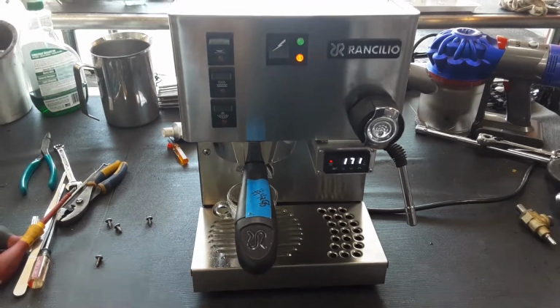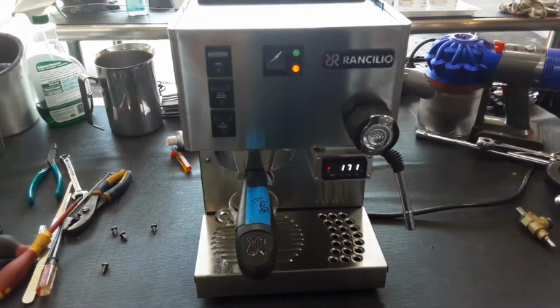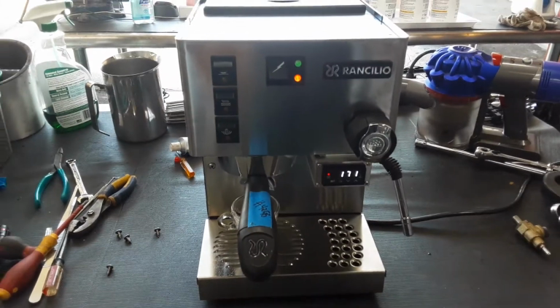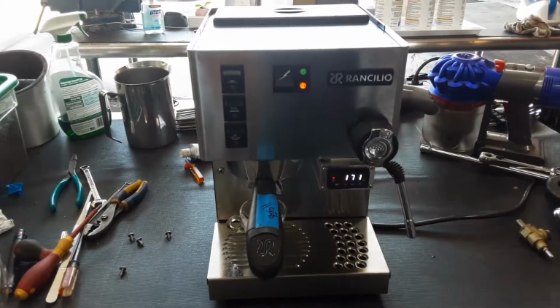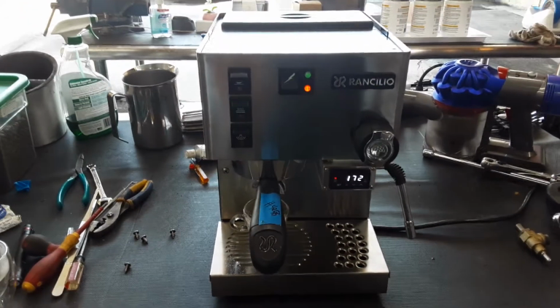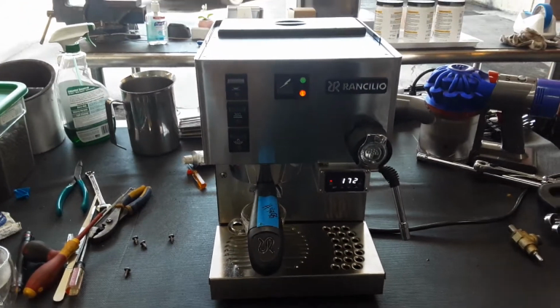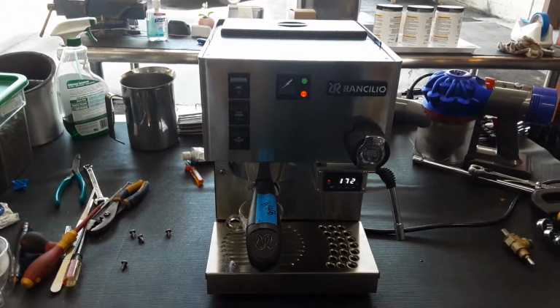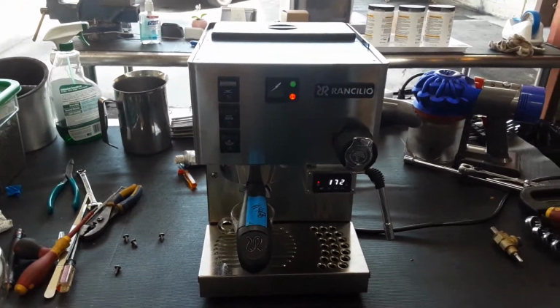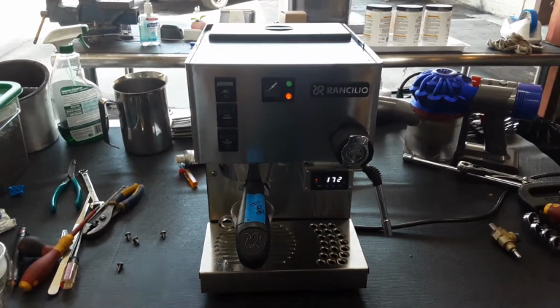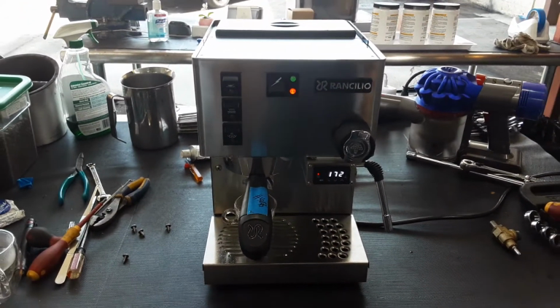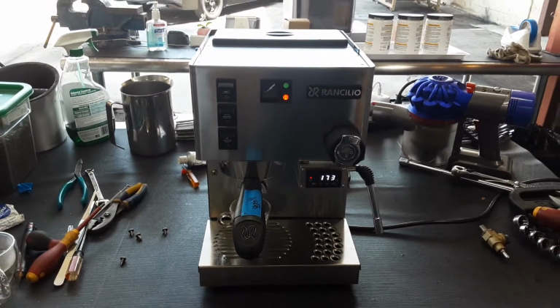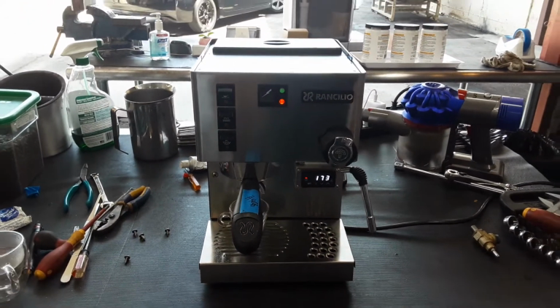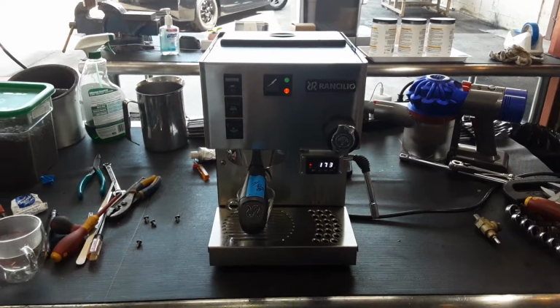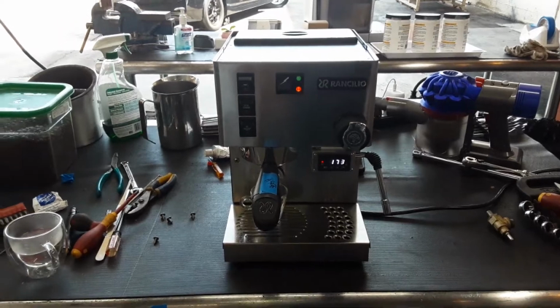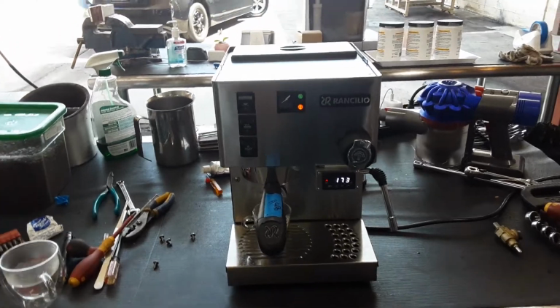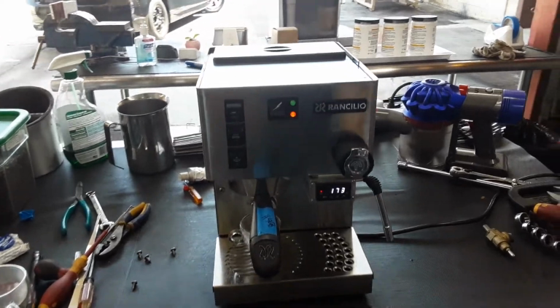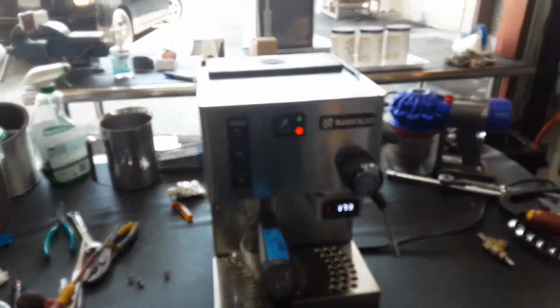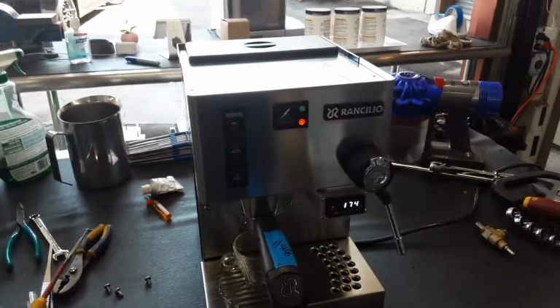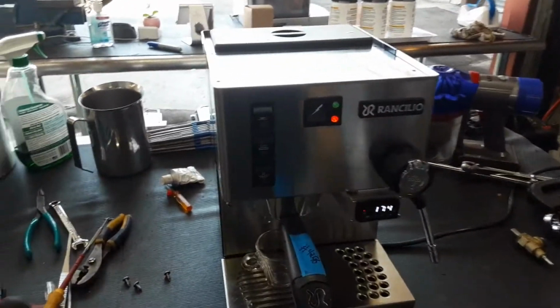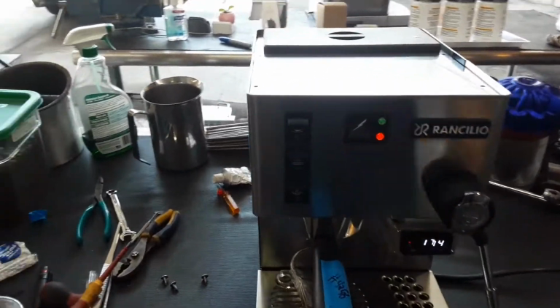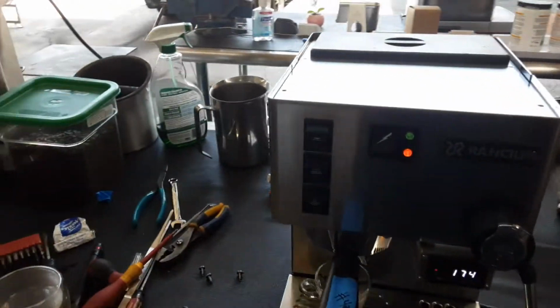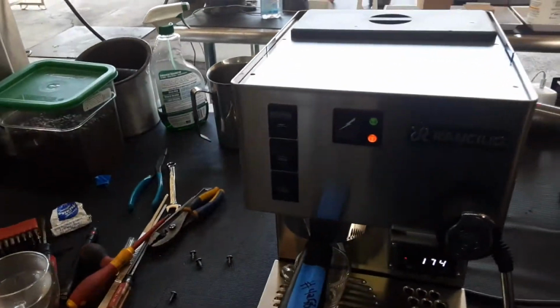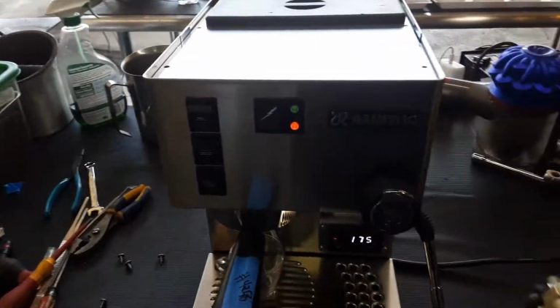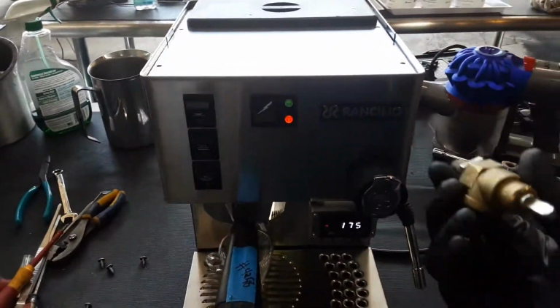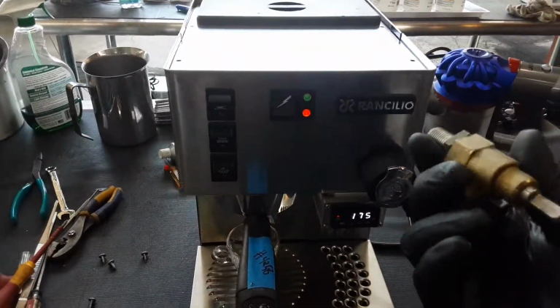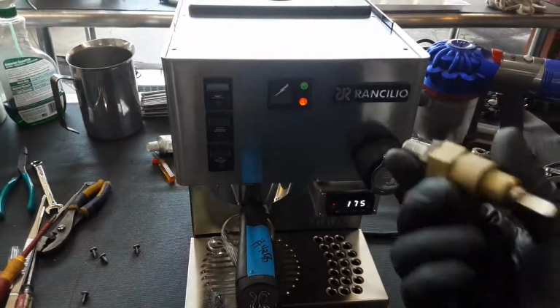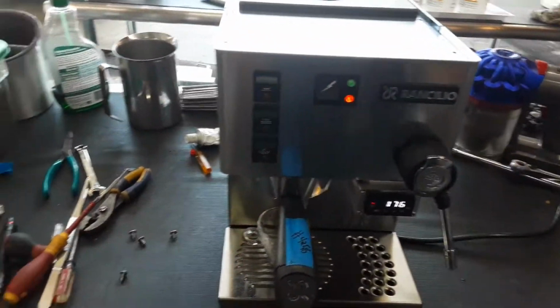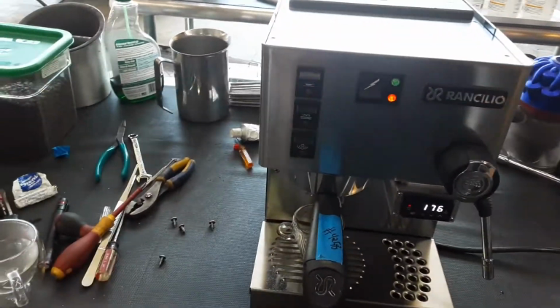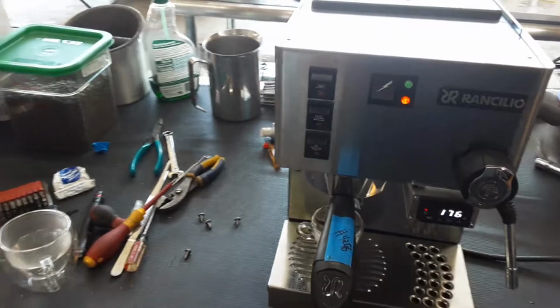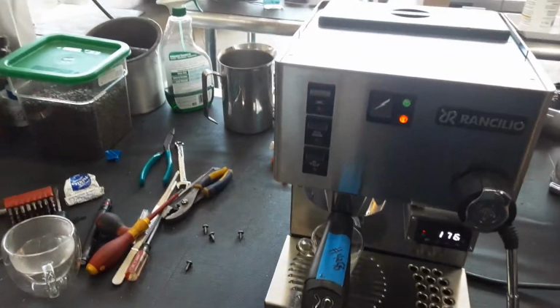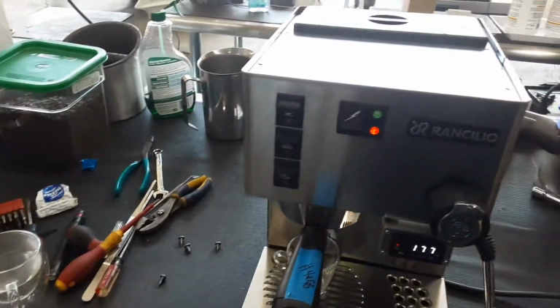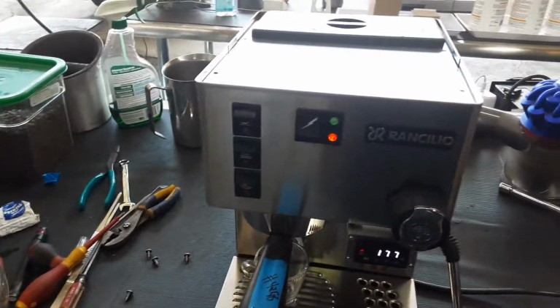Hello everyone and welcome back to the comments office. We have this beautiful Rancilio Silvia espresso machine. Now for this machine we just replaced the barrel — this one was having trouble to open and close.